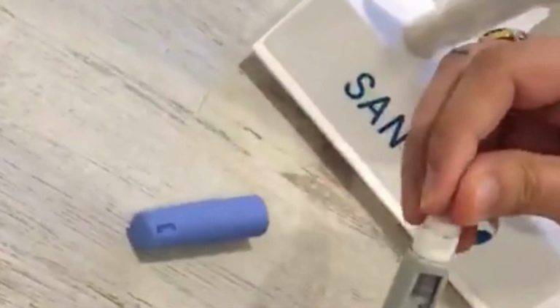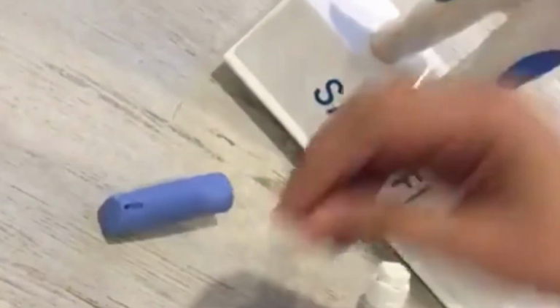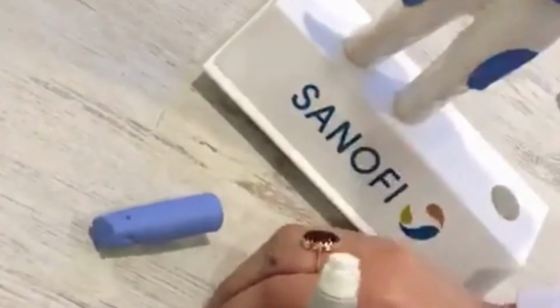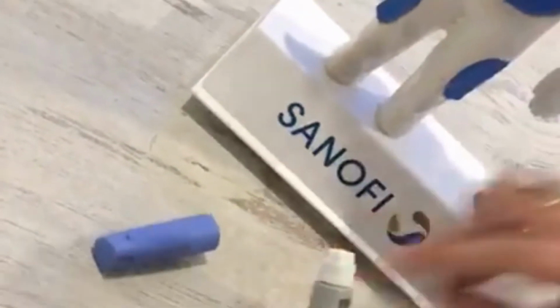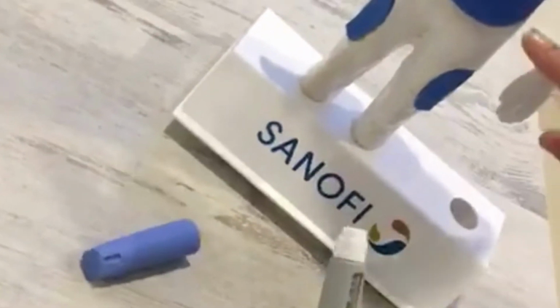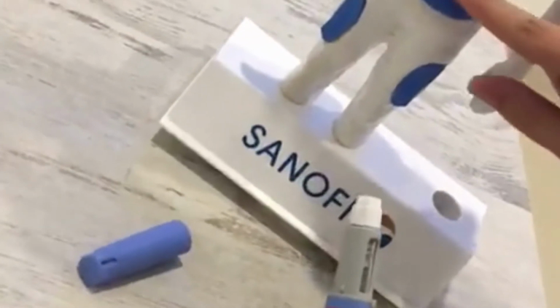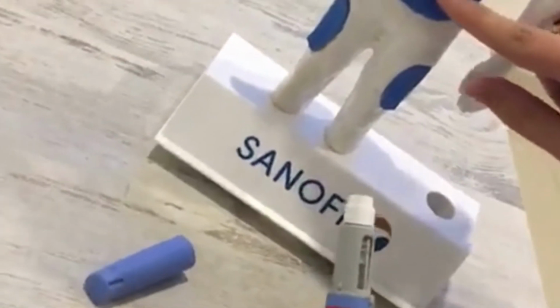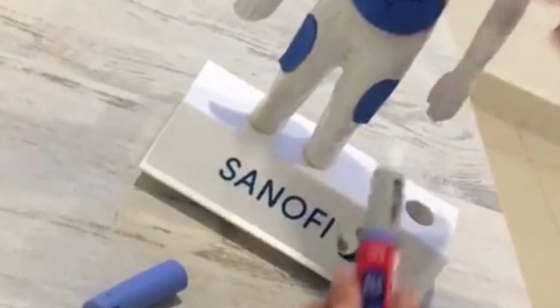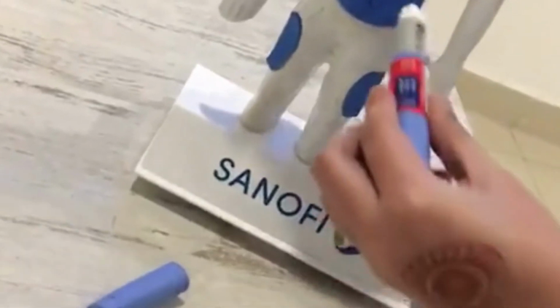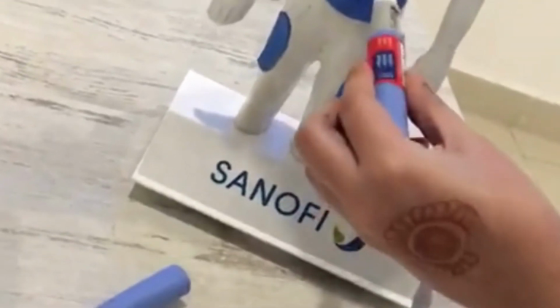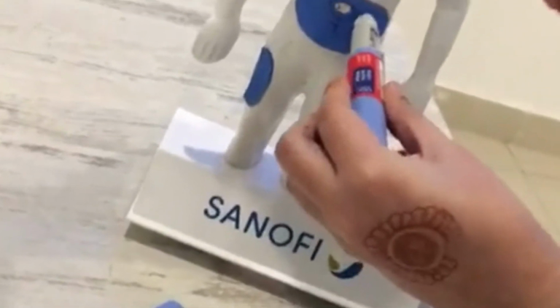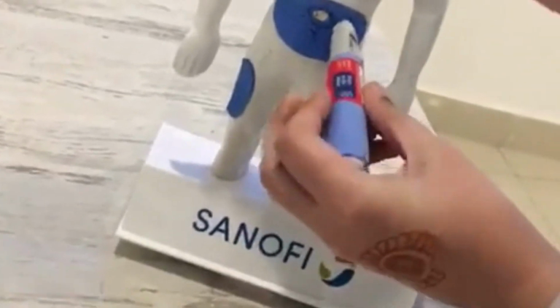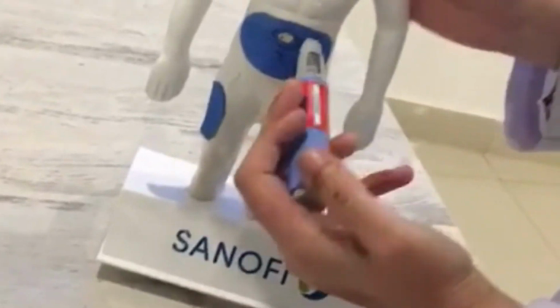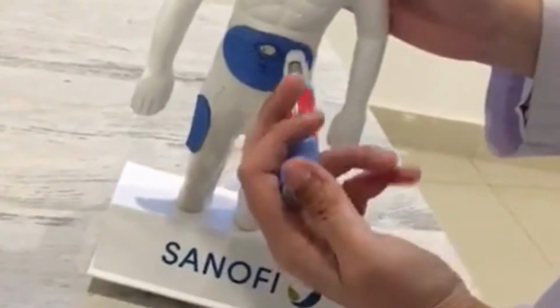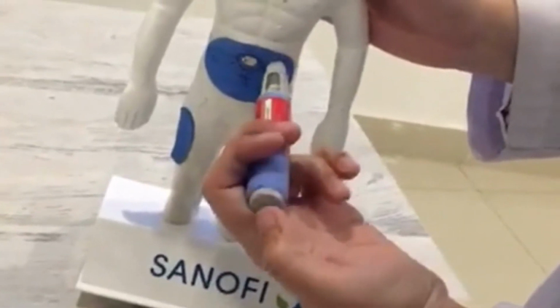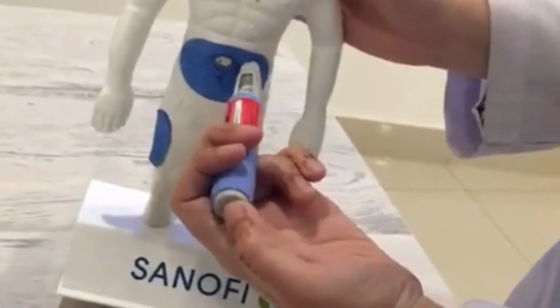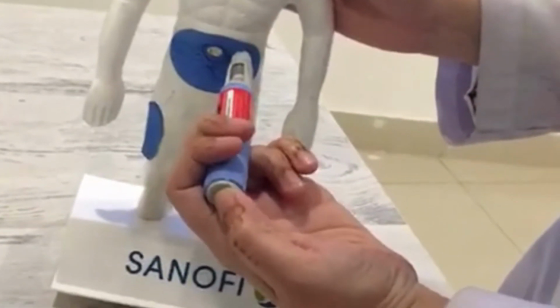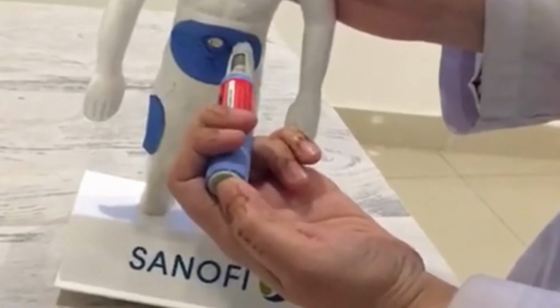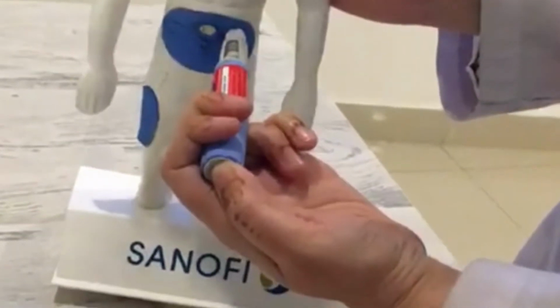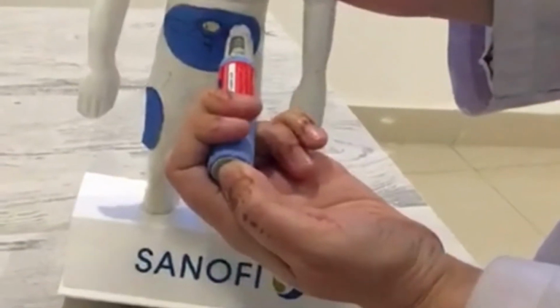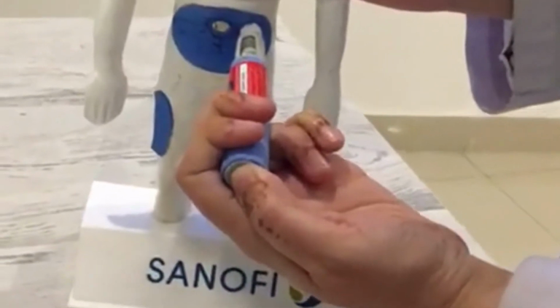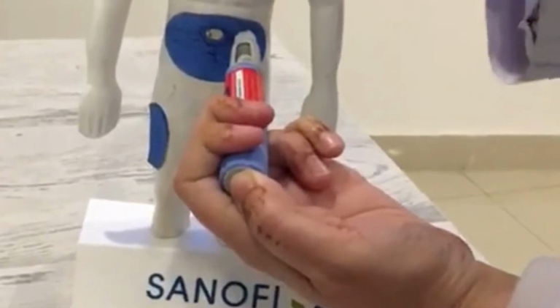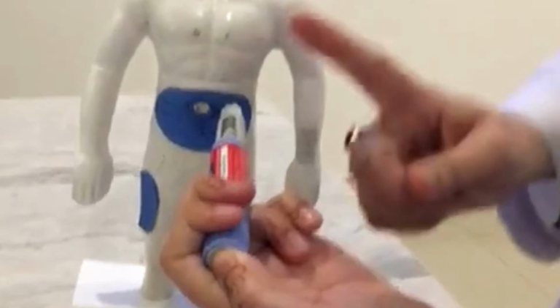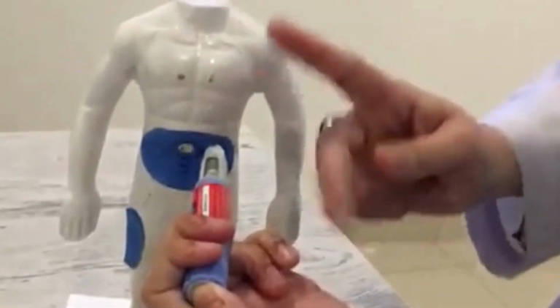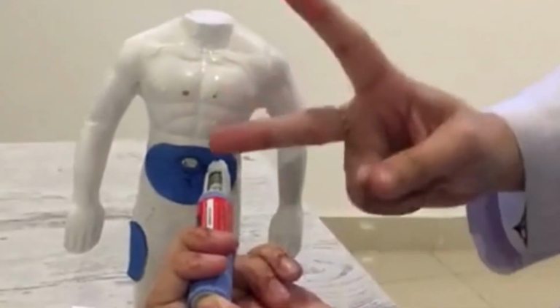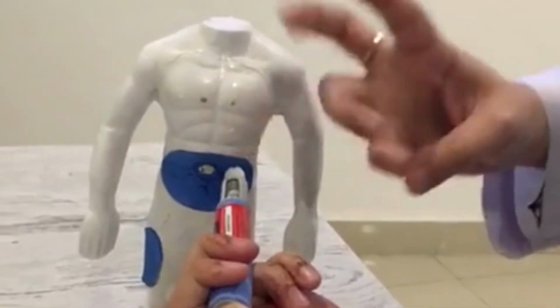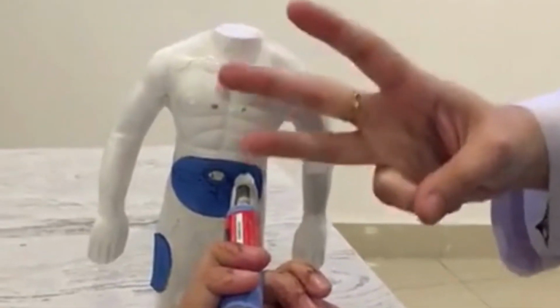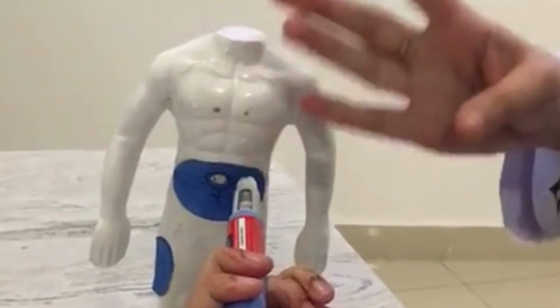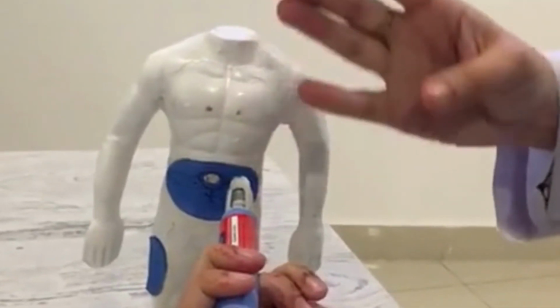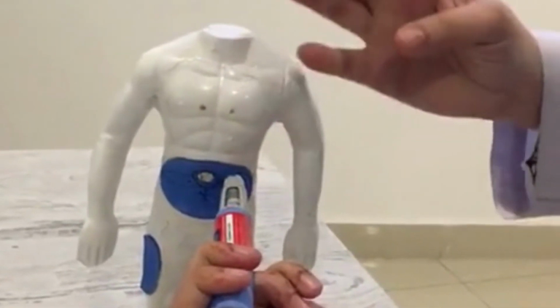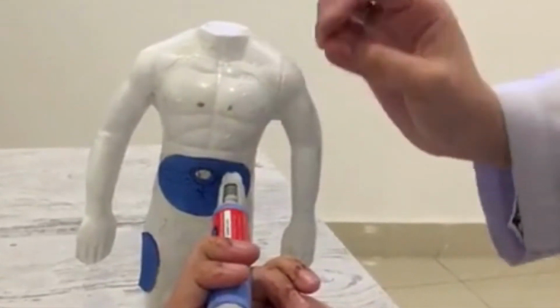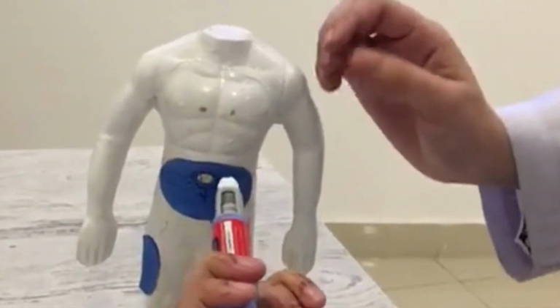Now remove the protective cap from the needle and inject the dose on the abdomen subcutaneously. Then hold the pen and wait for 4-5 seconds until the whole drug is absorbed.